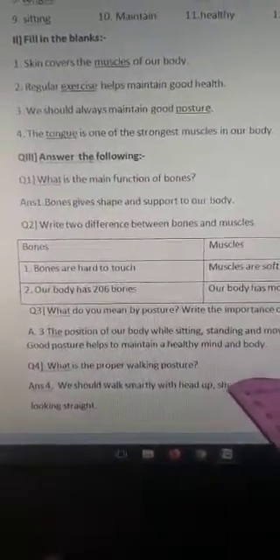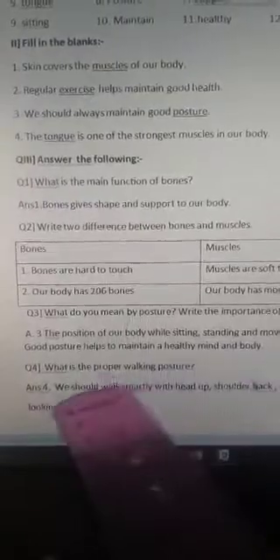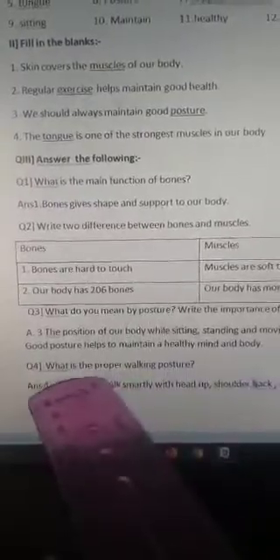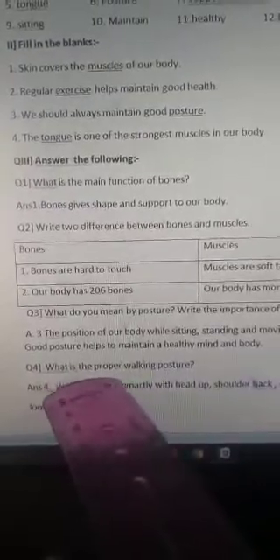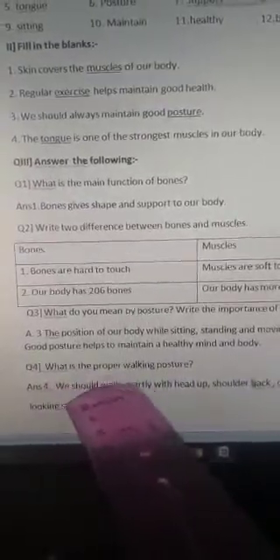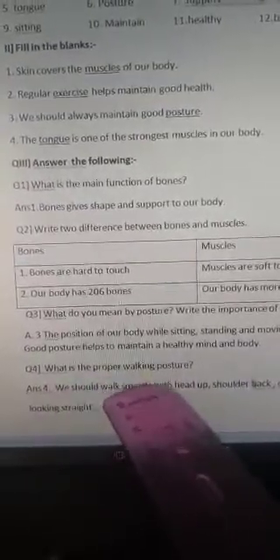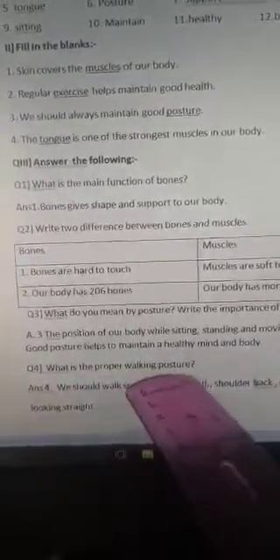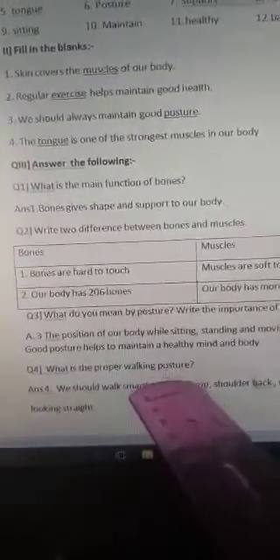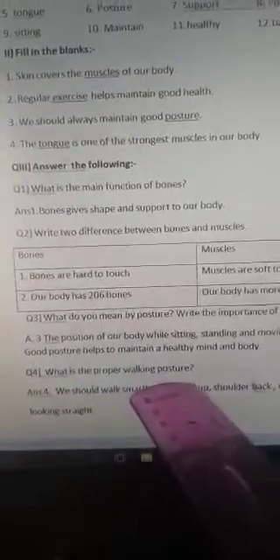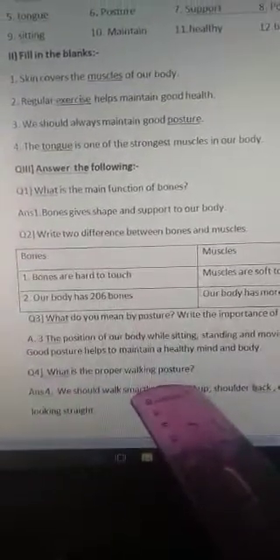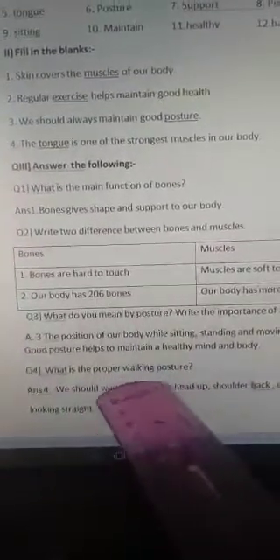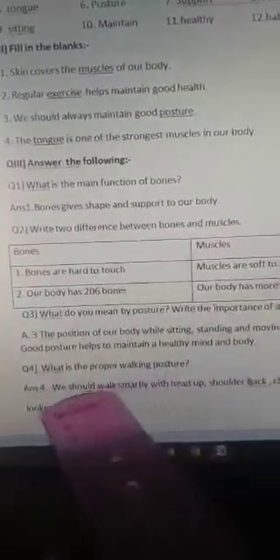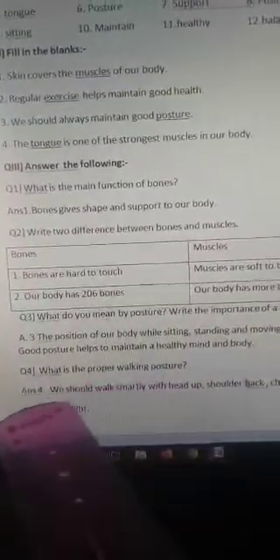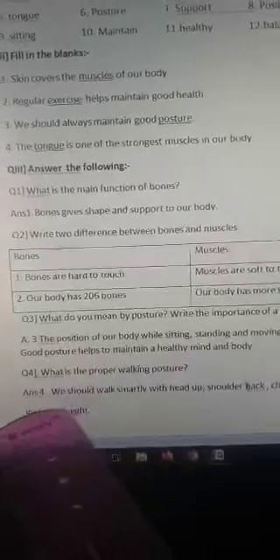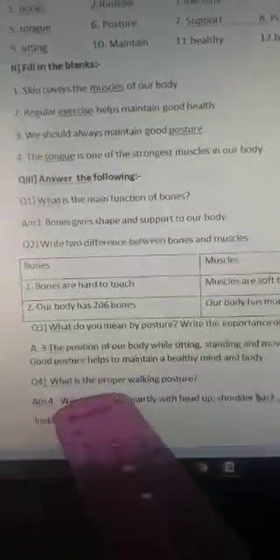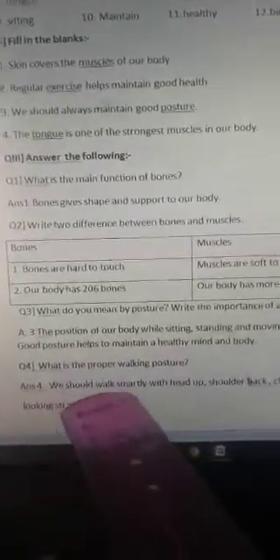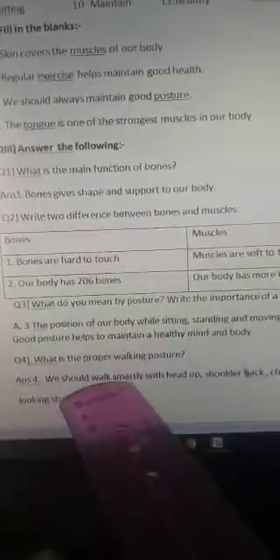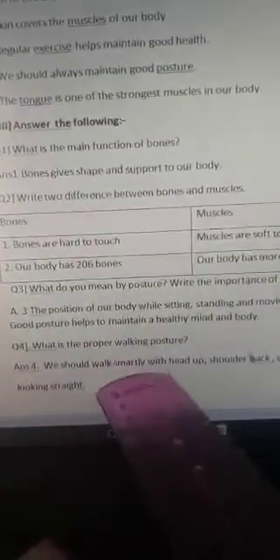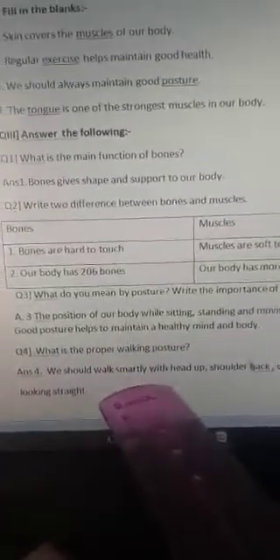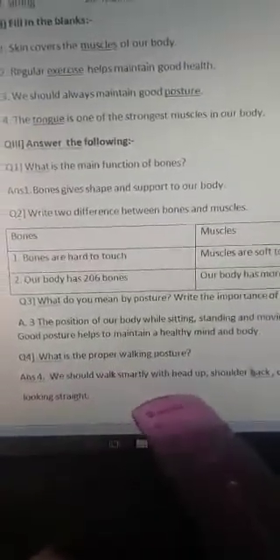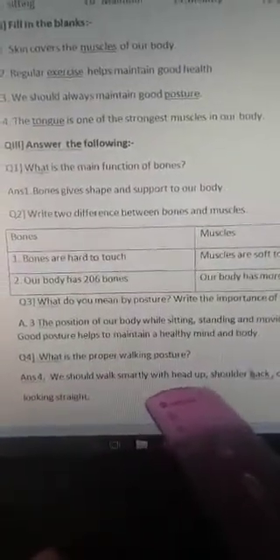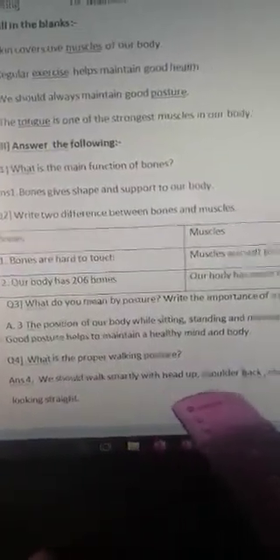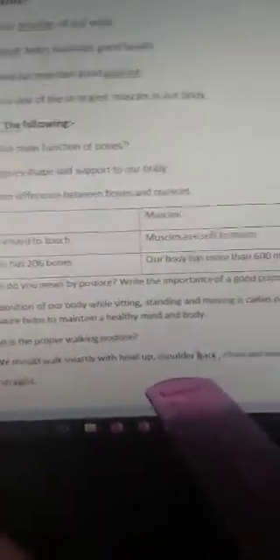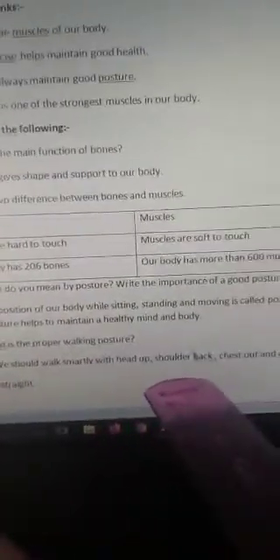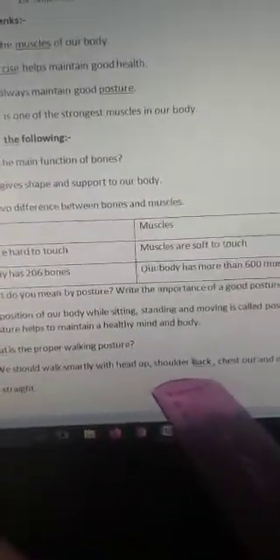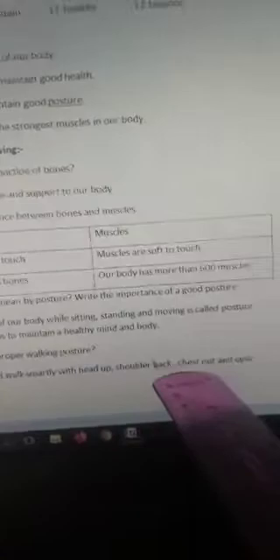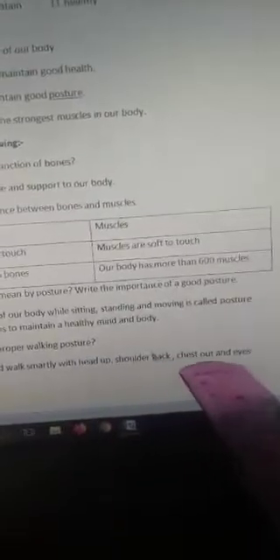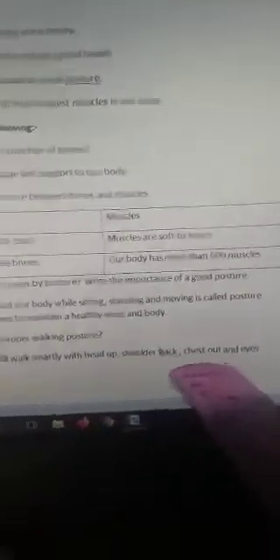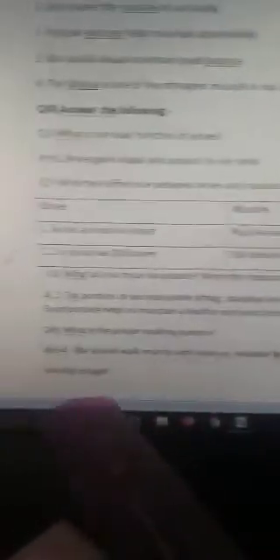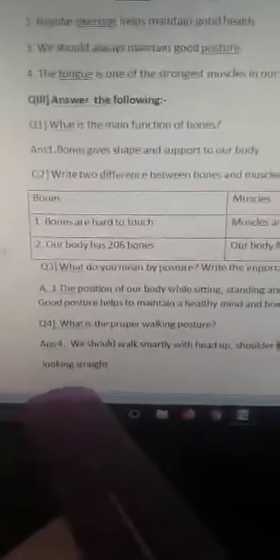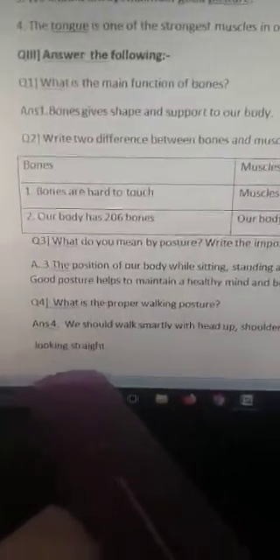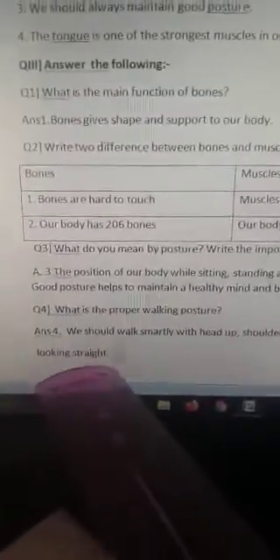What is the proper walking posture? We should always walk smartly with head up, shoulders back, chest out, and eyes looking straight.